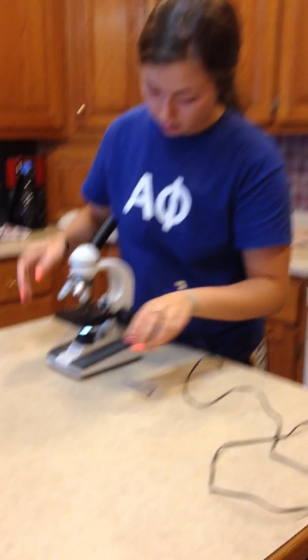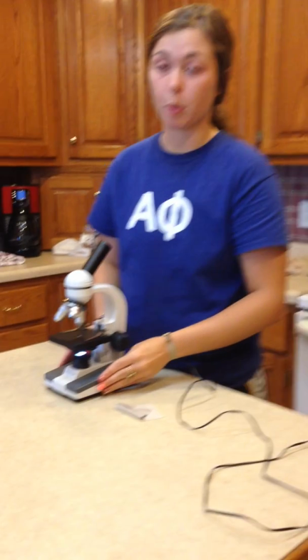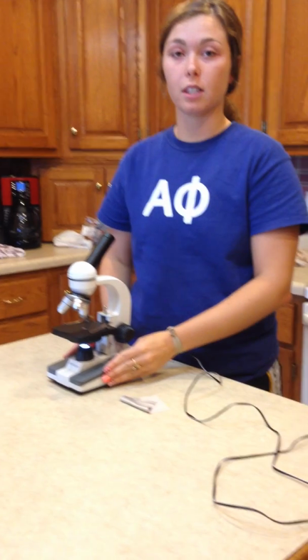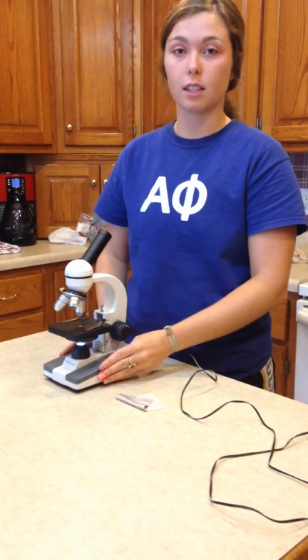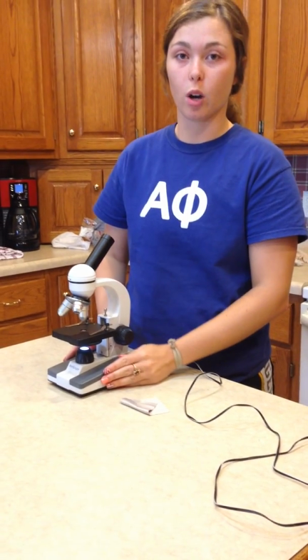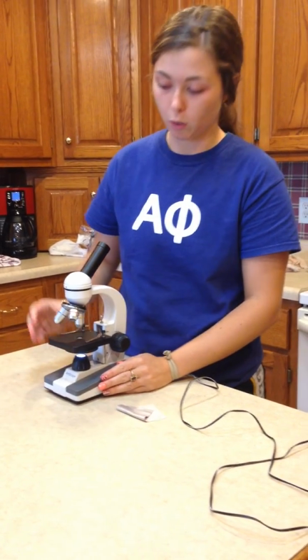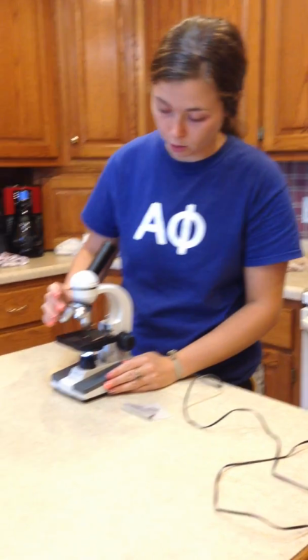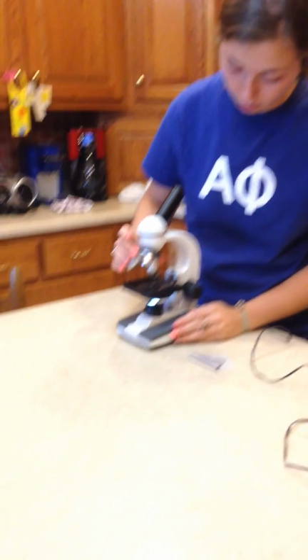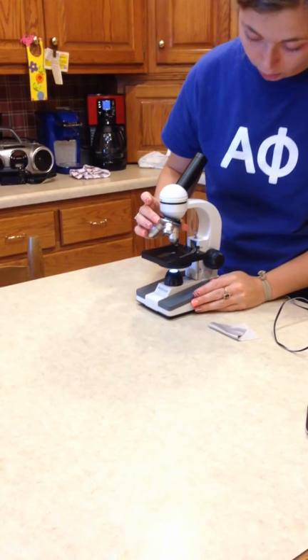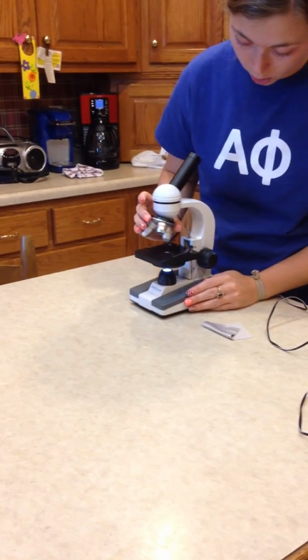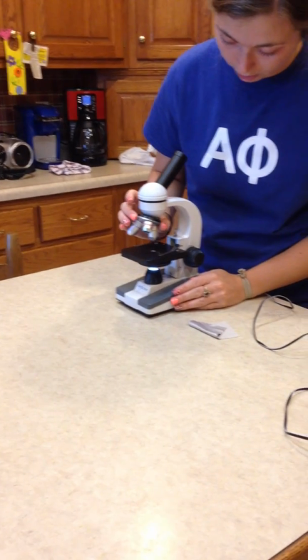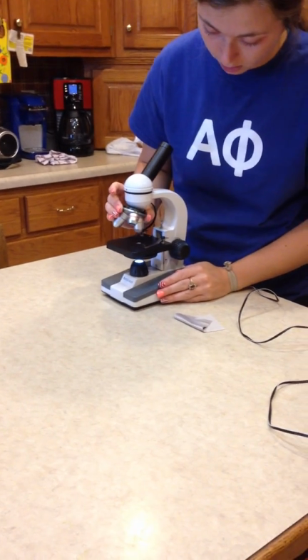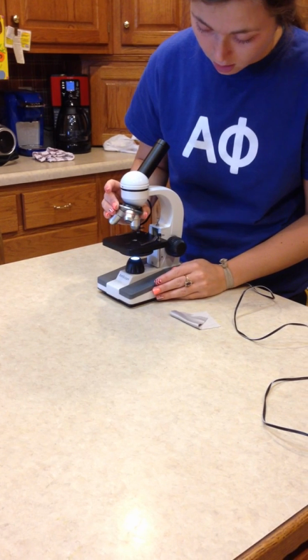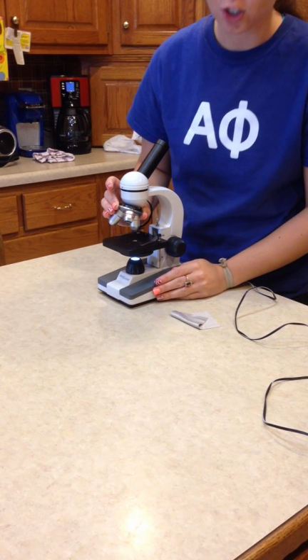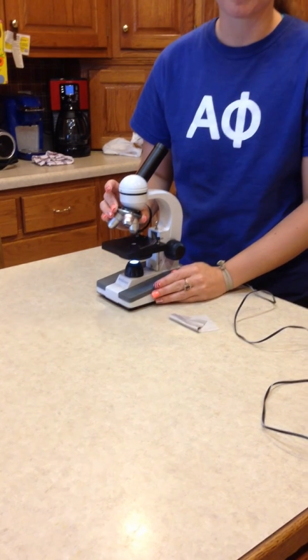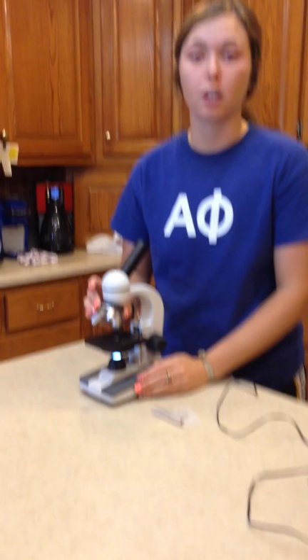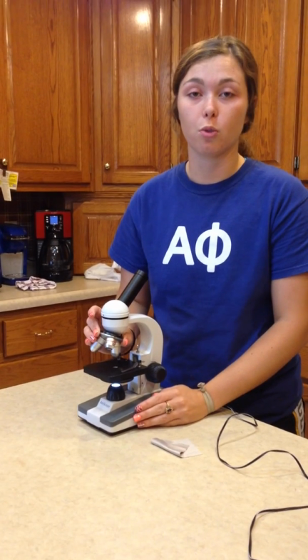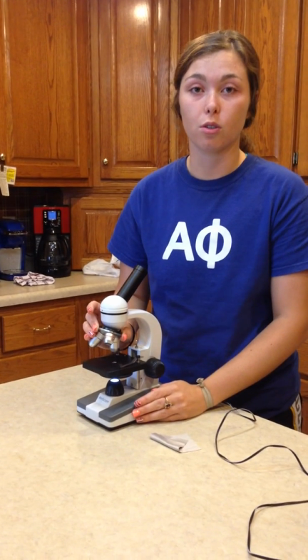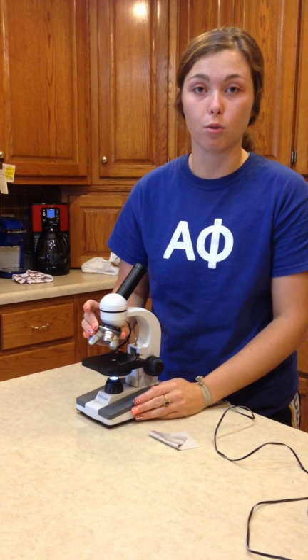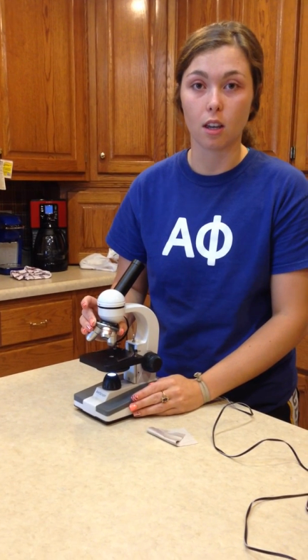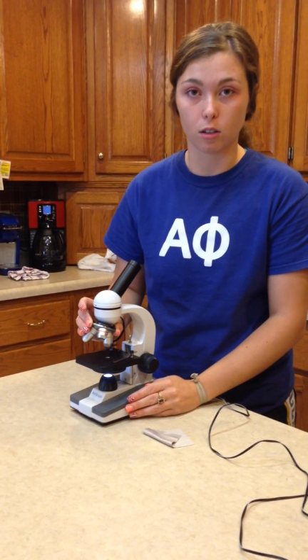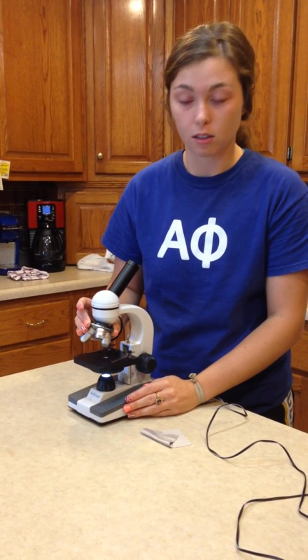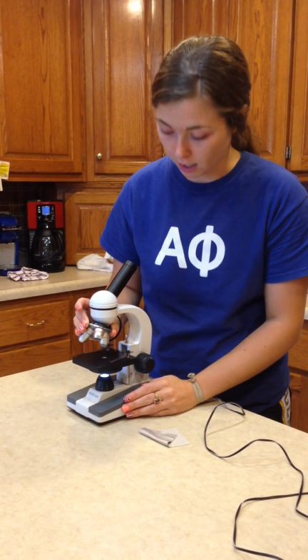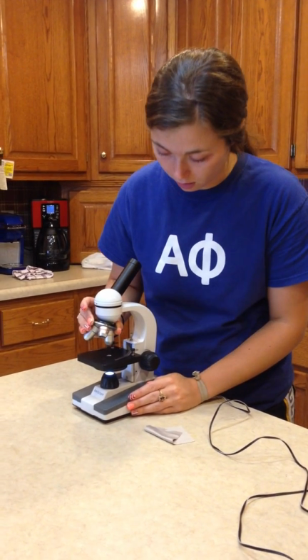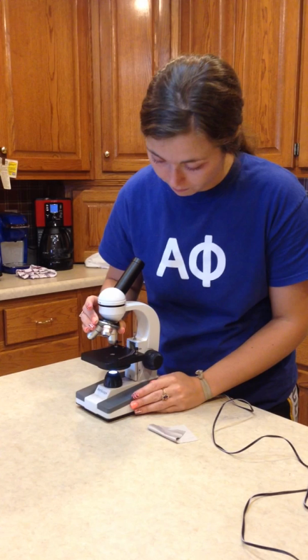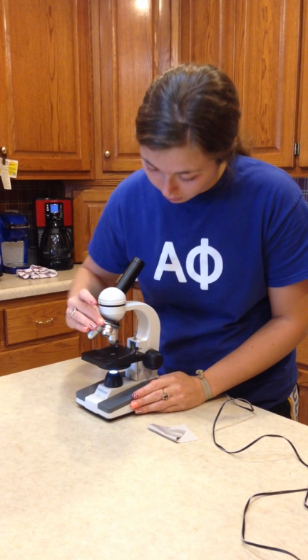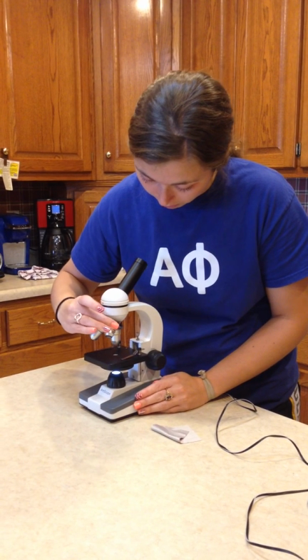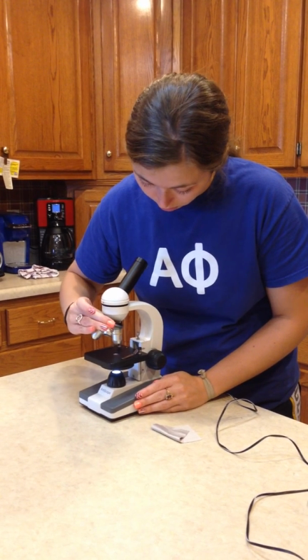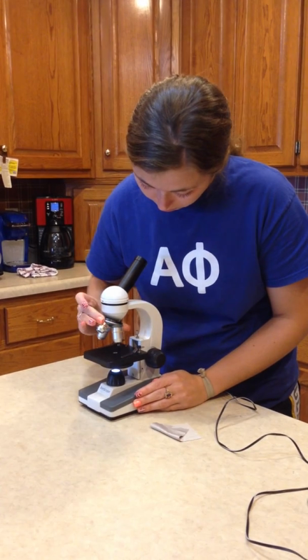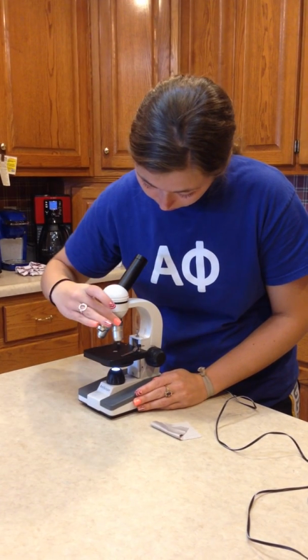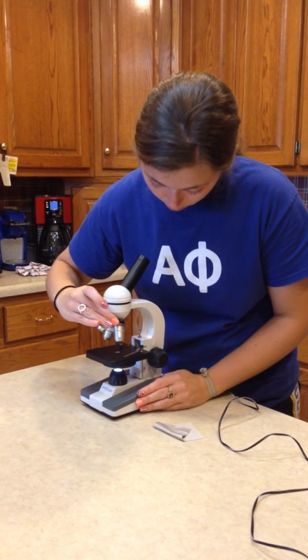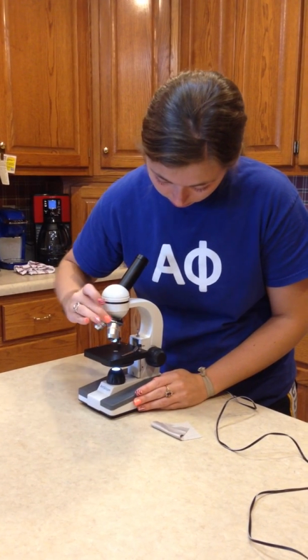To prepare a slide, you always want to start with the lowest magnification. And to change your magnifications, you want to use the nosepiece instead of the actual lens.